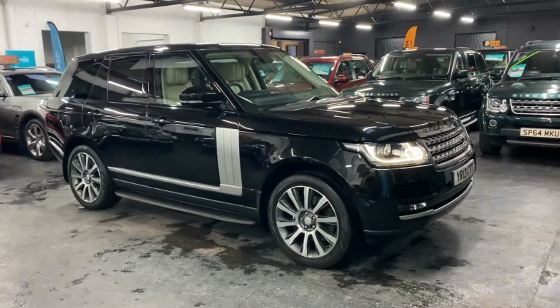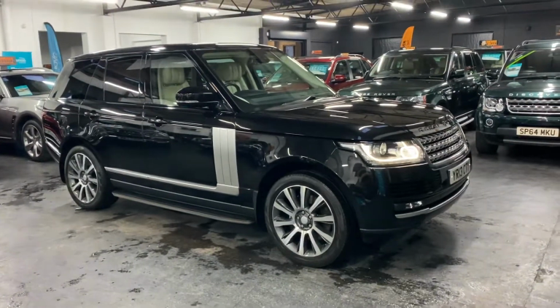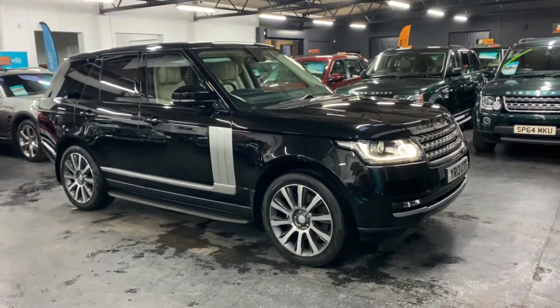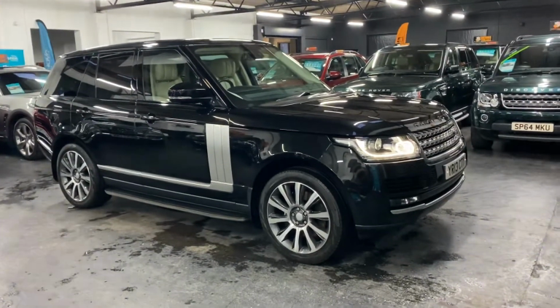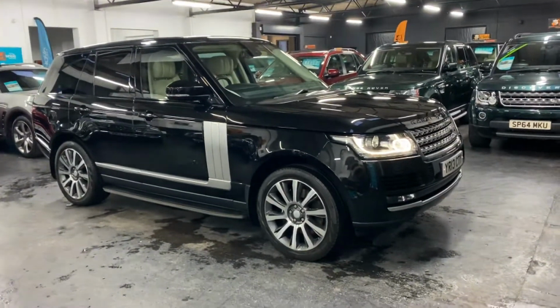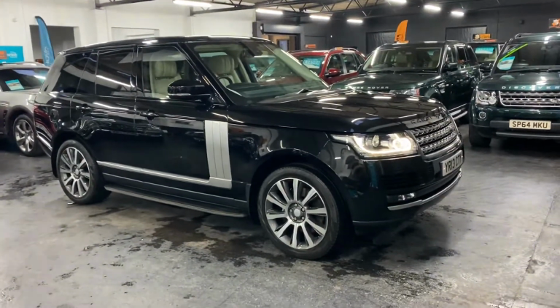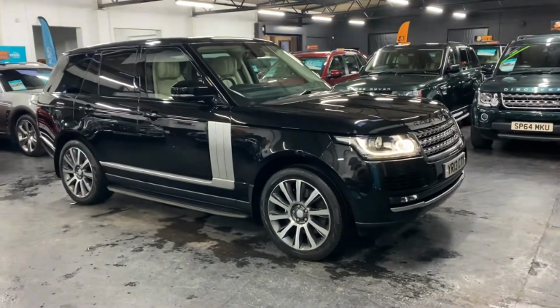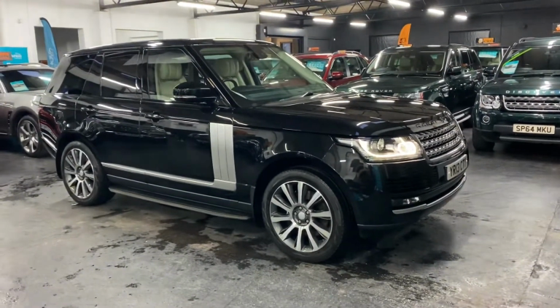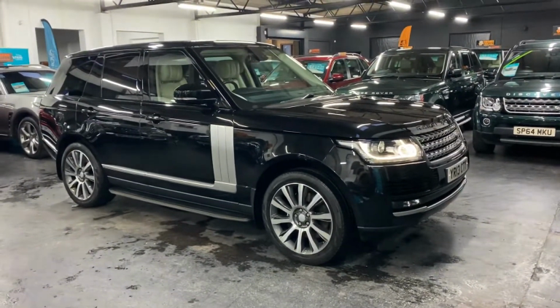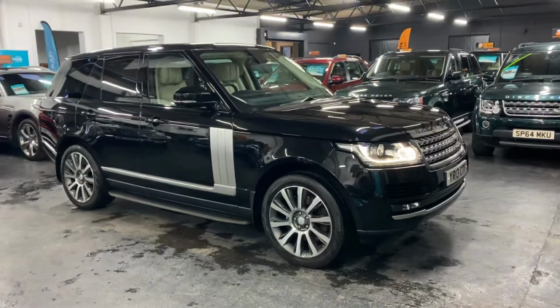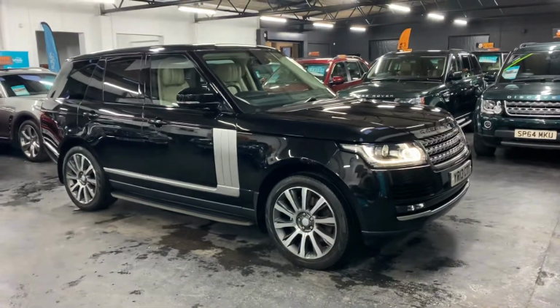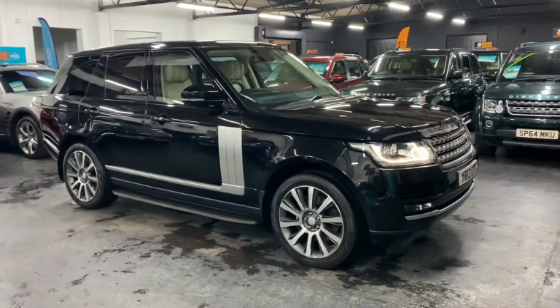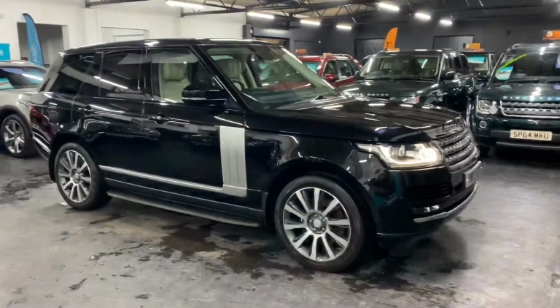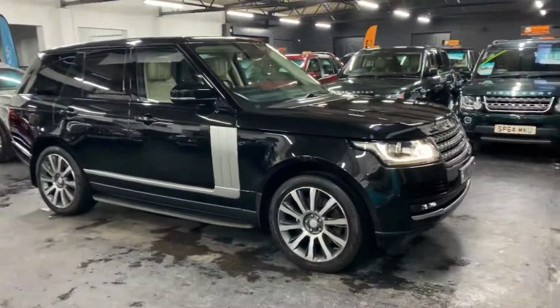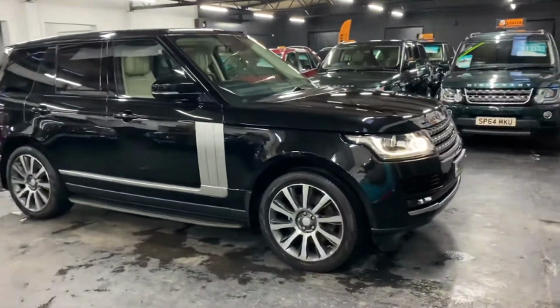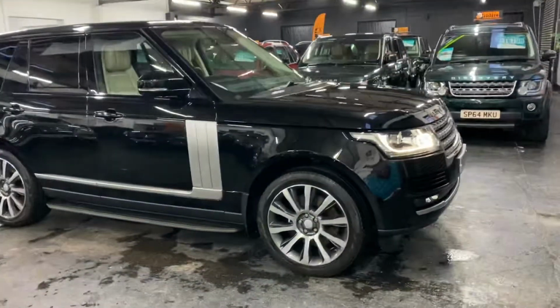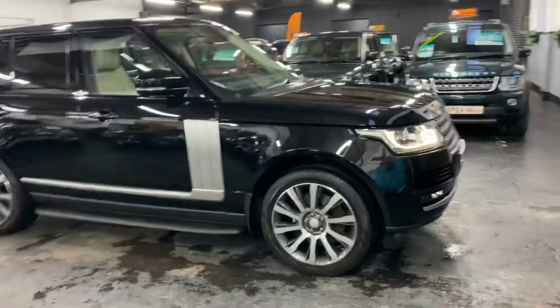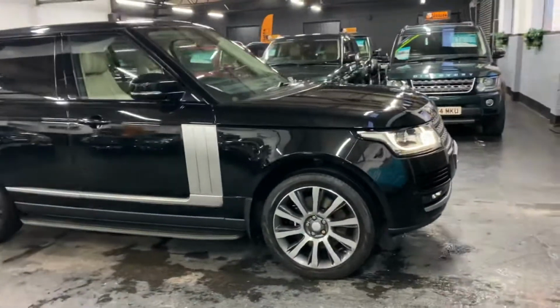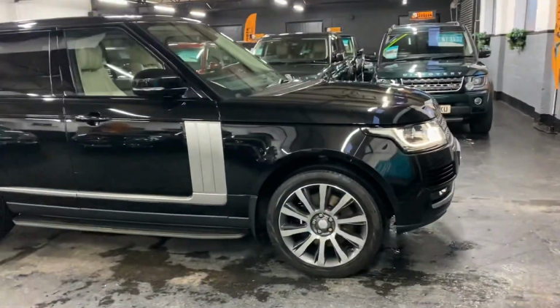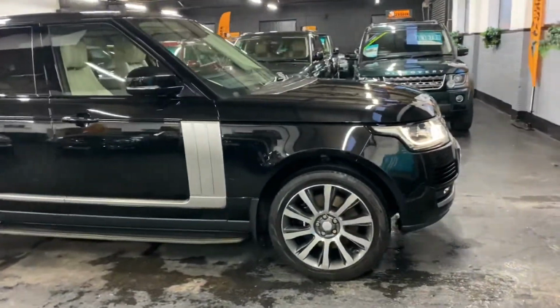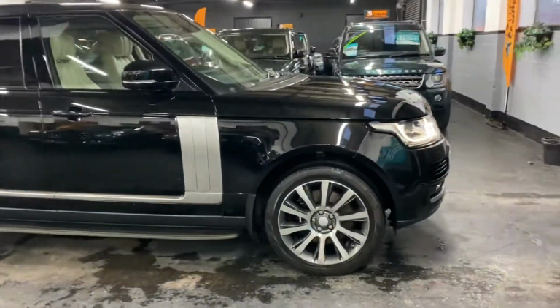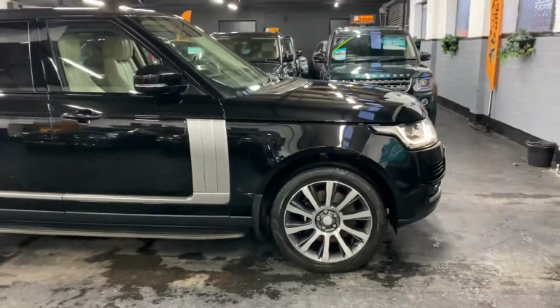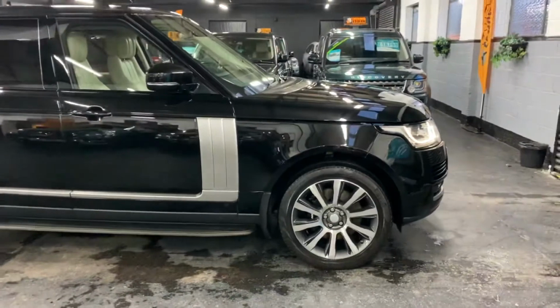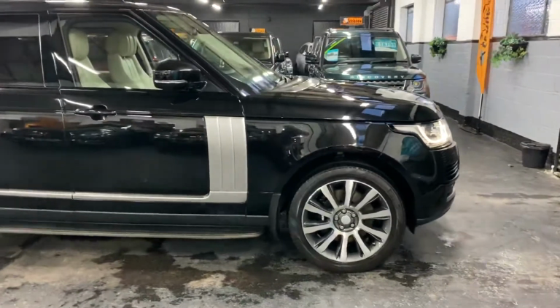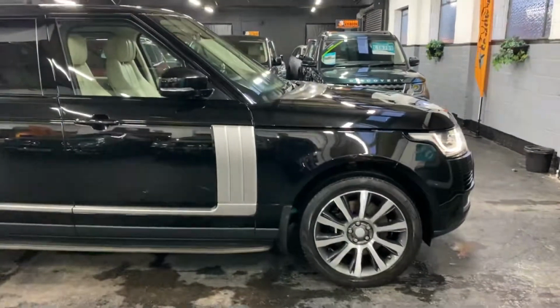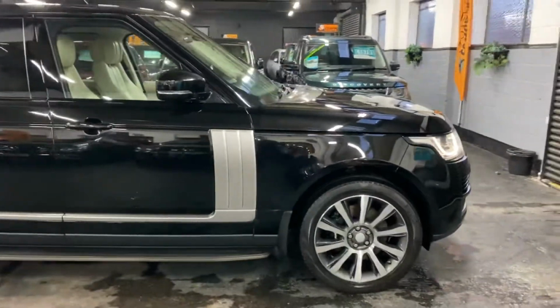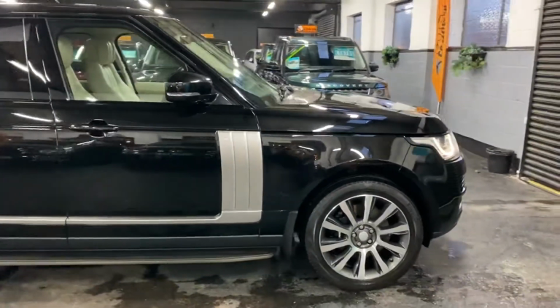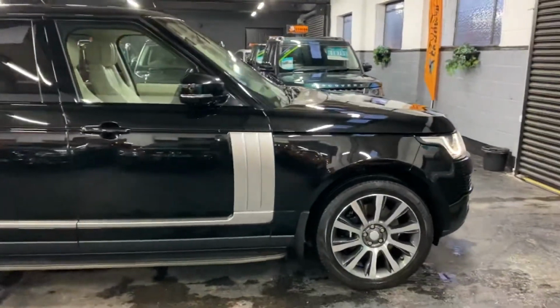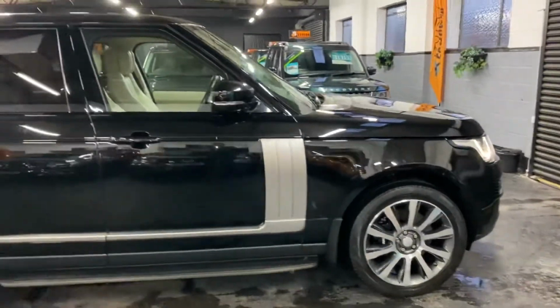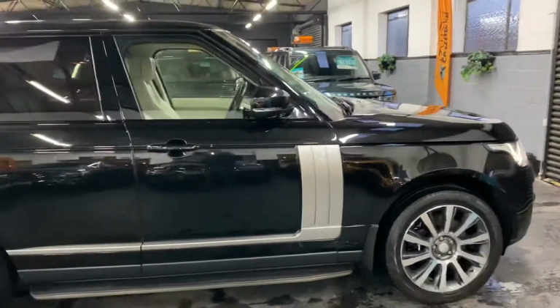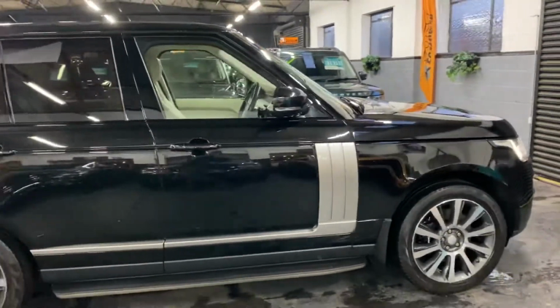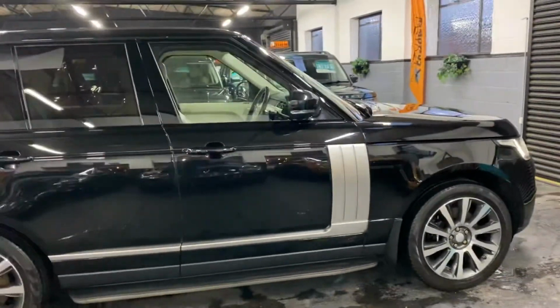Good afternoon, happy to present this 2013 on a 13 plate Land Rover Range Rover. It's a 3 litre TD V6 in Vogue spec, finished in Santorini black over full ivory leather interior.